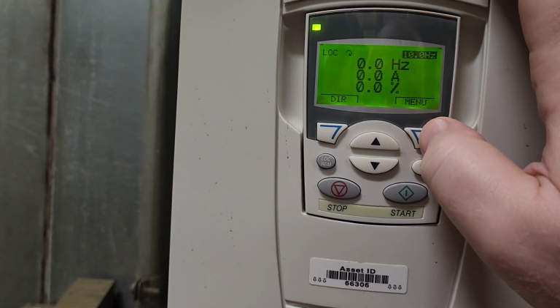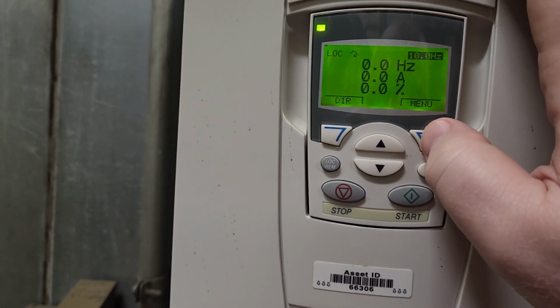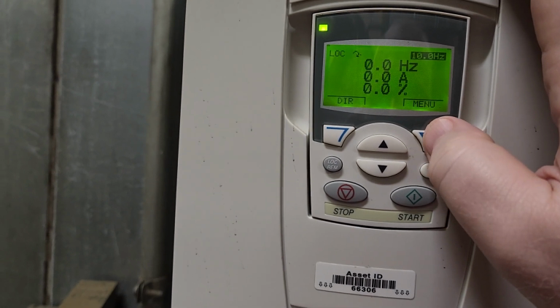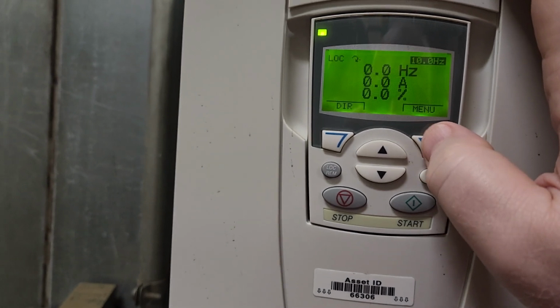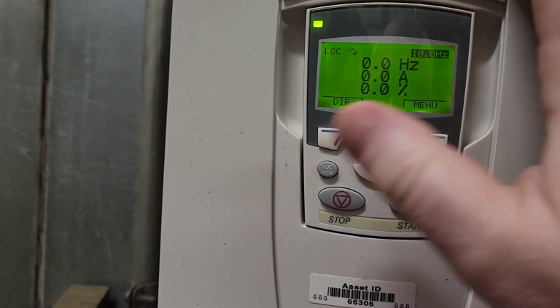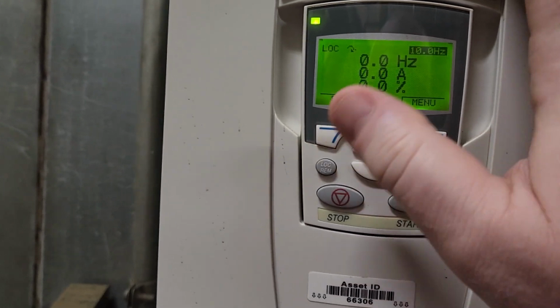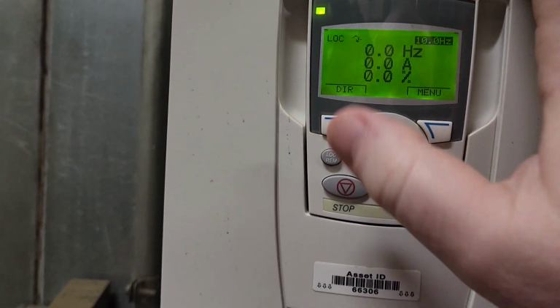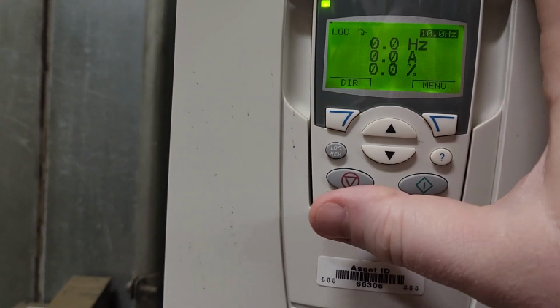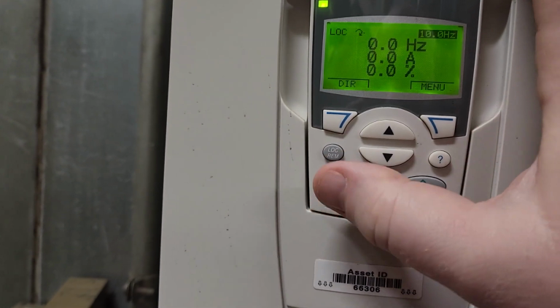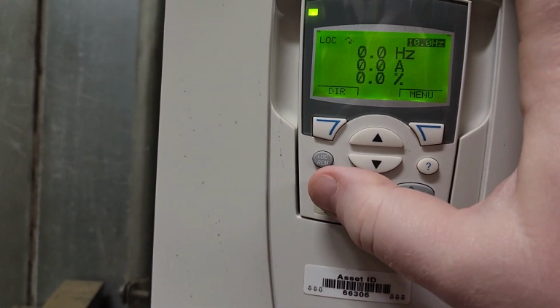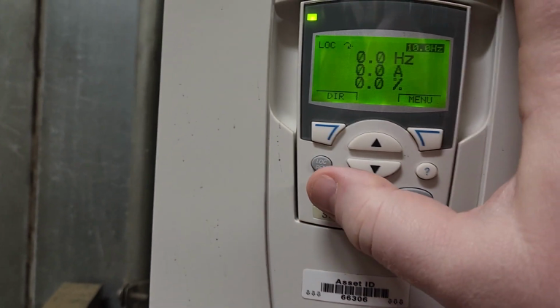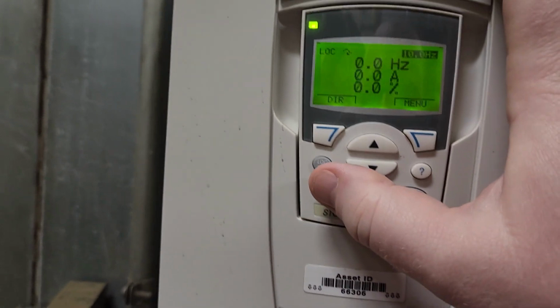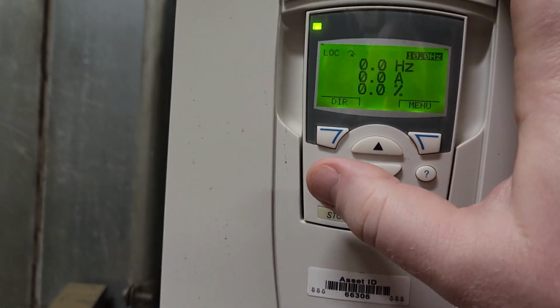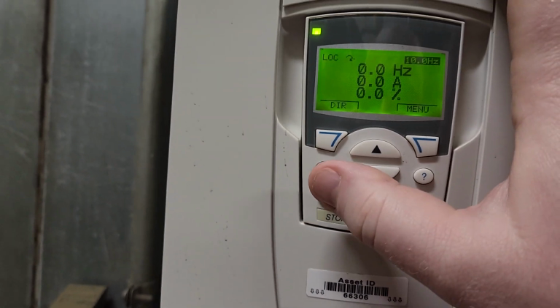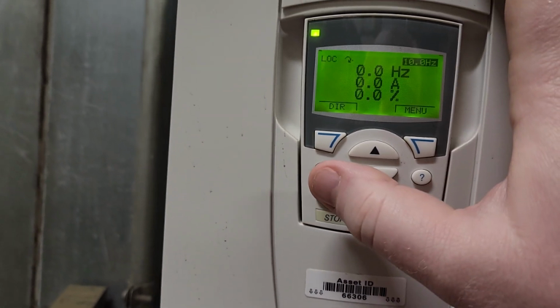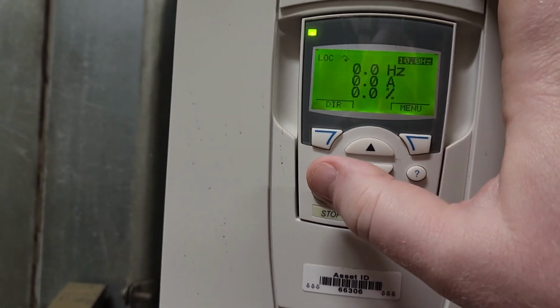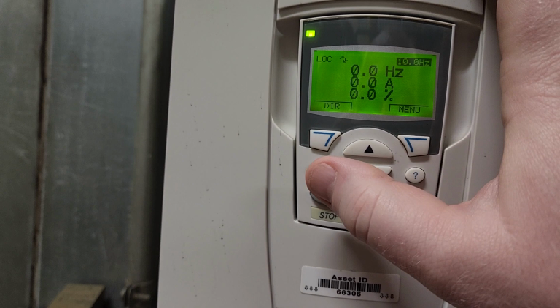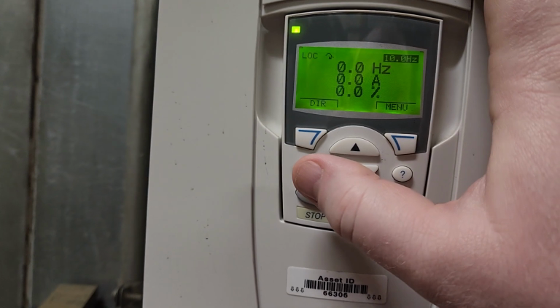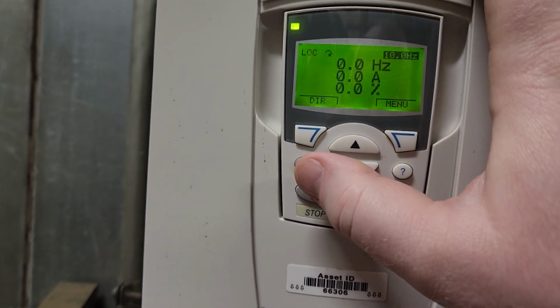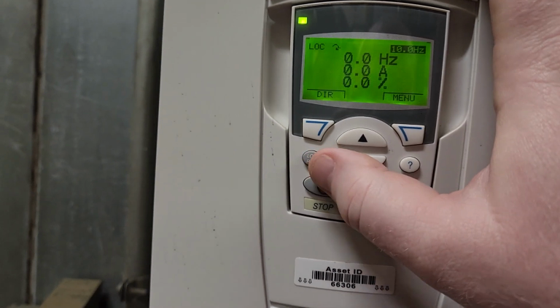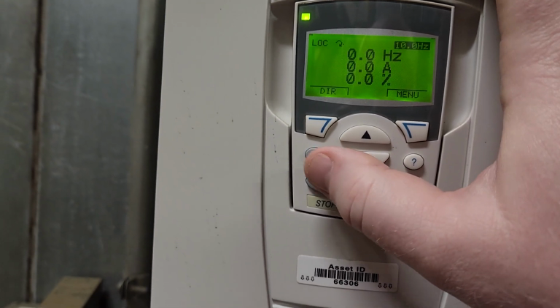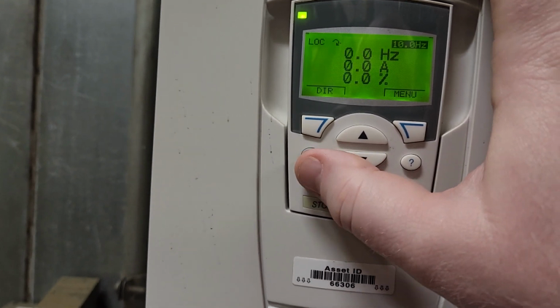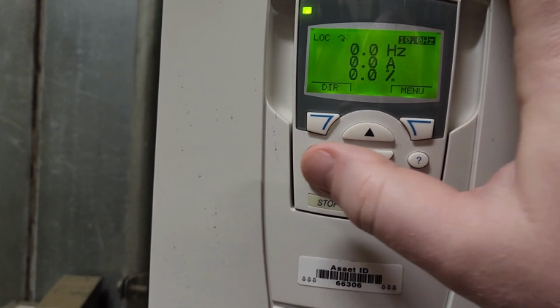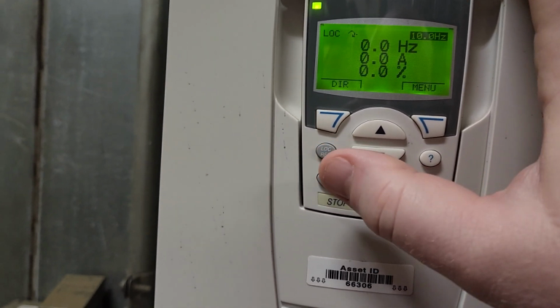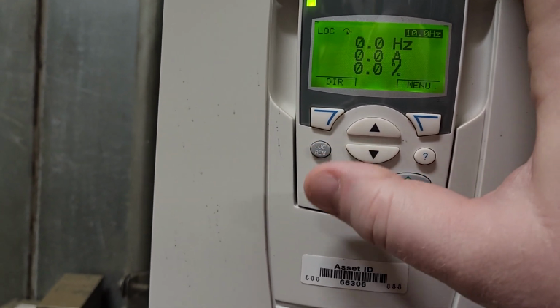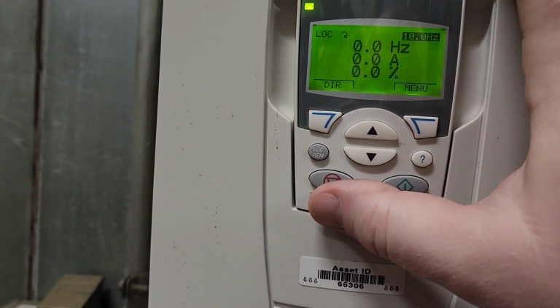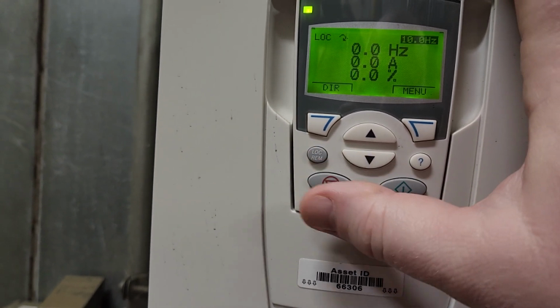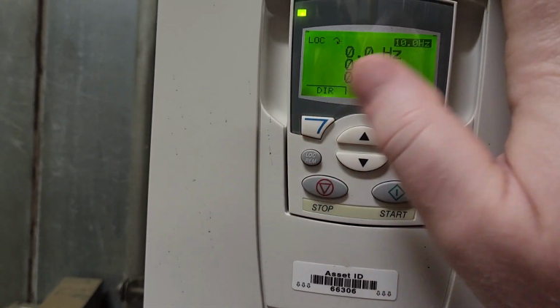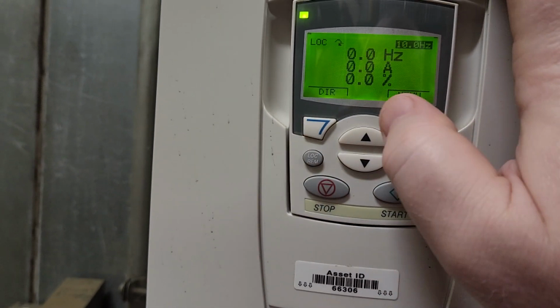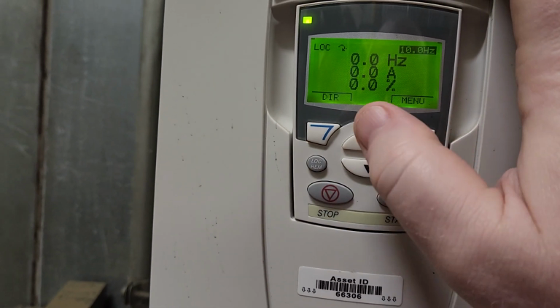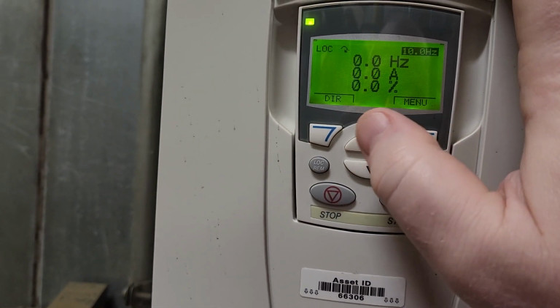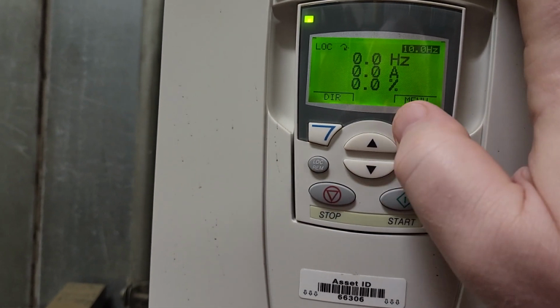So what I'm going to do here — anytime you are going to make a change on the drive, you have to be in stop mode. You can't have the drive running.